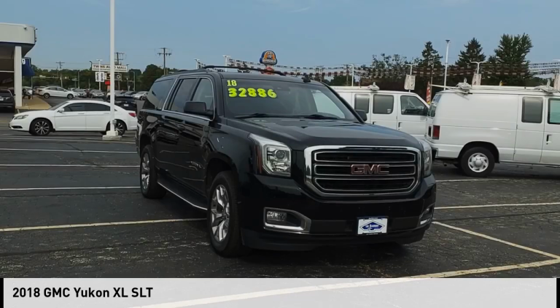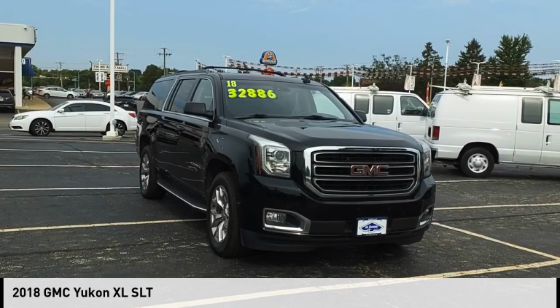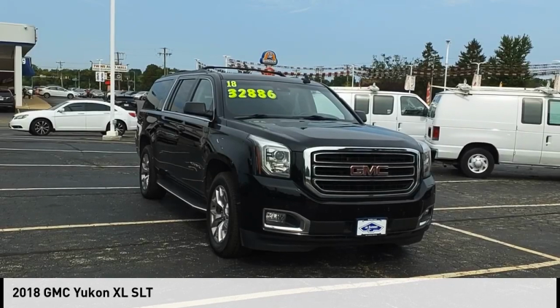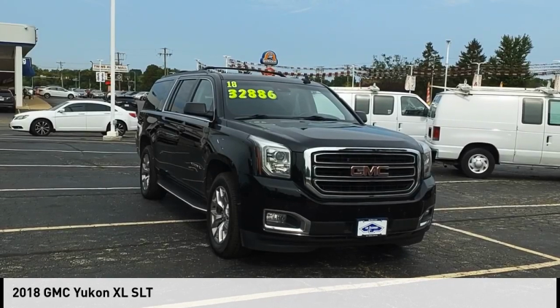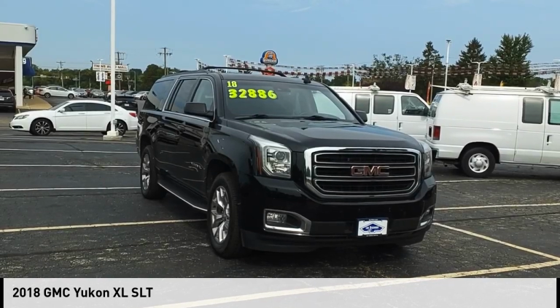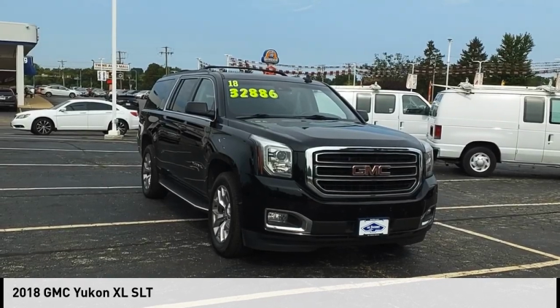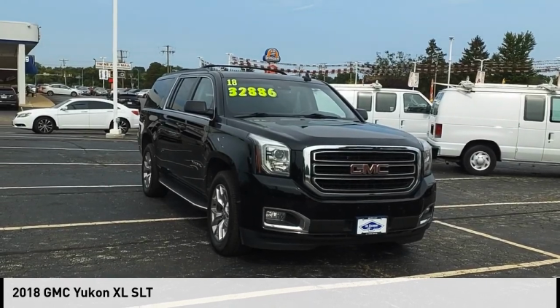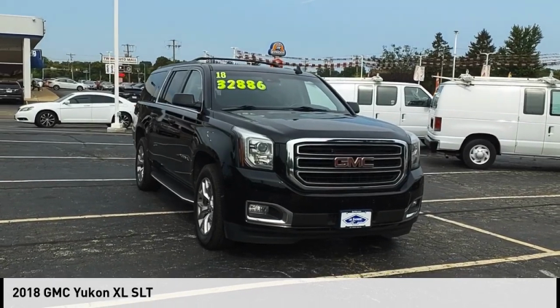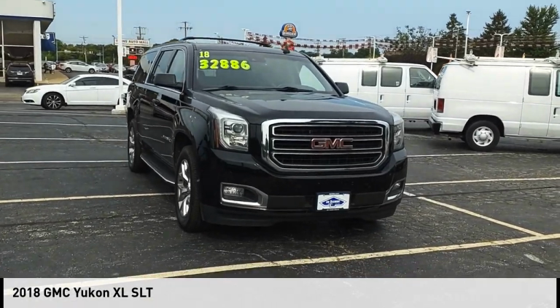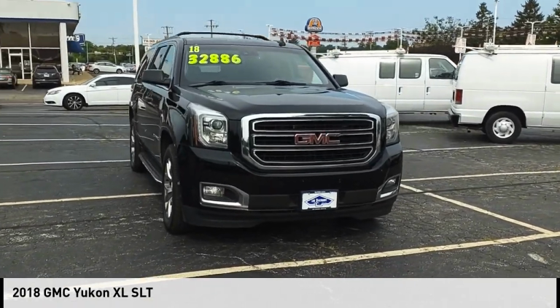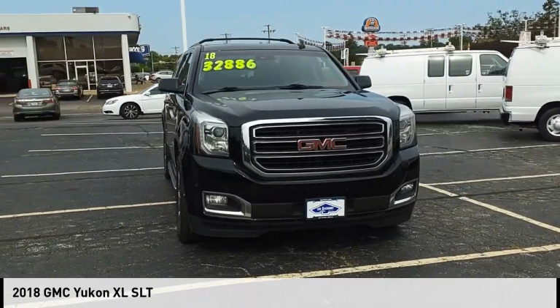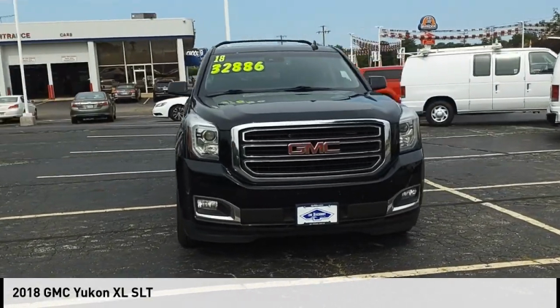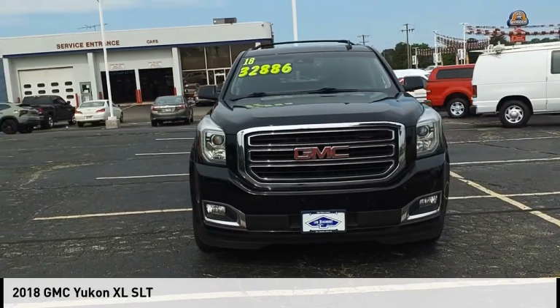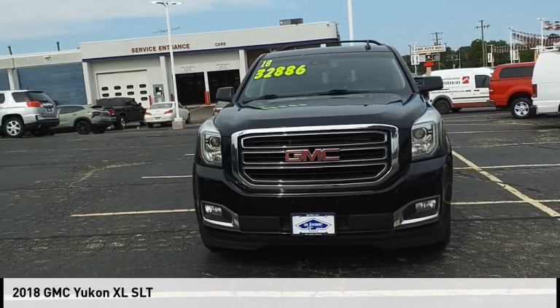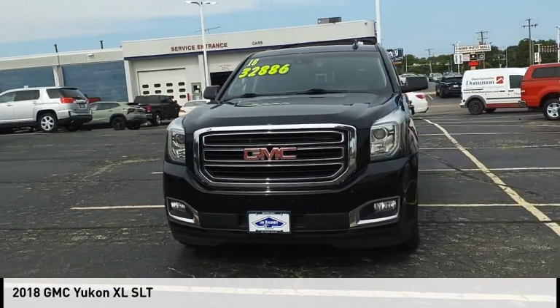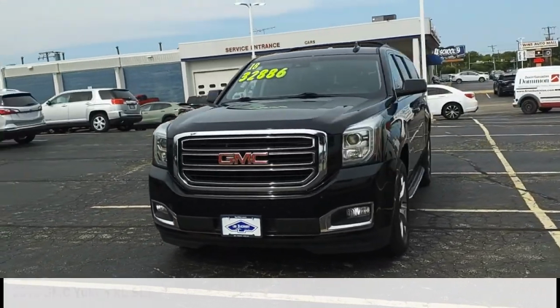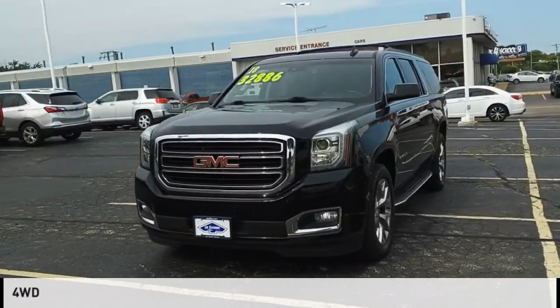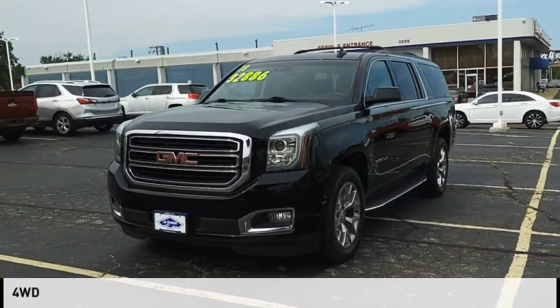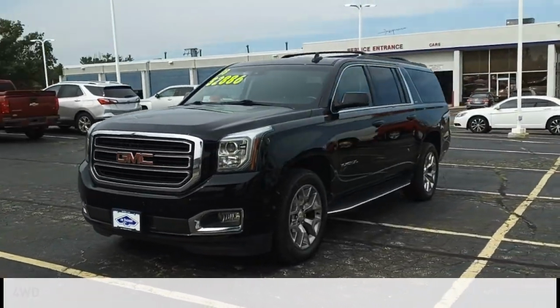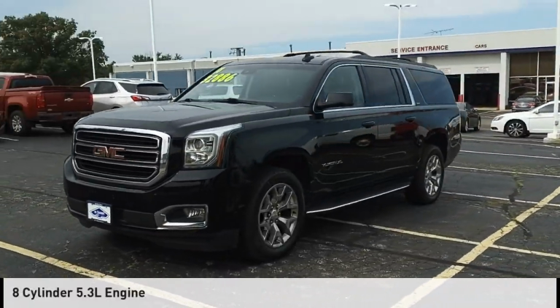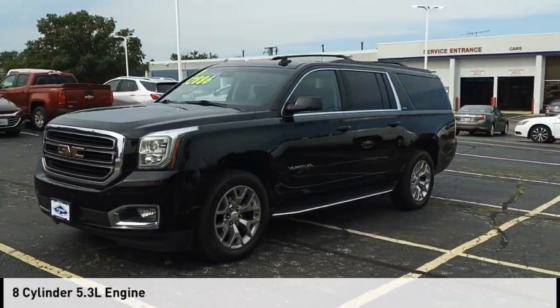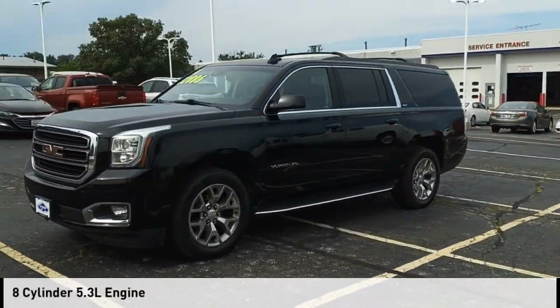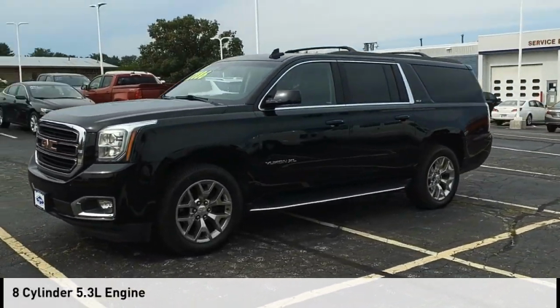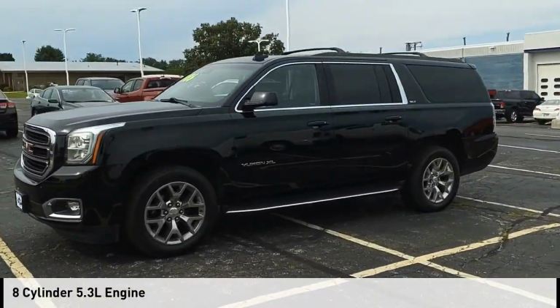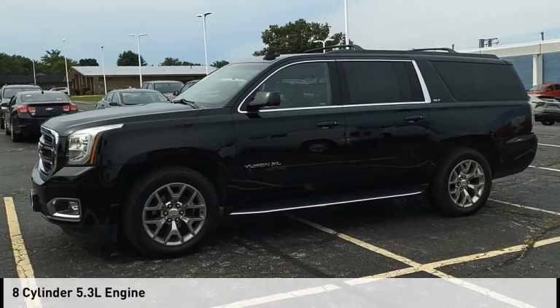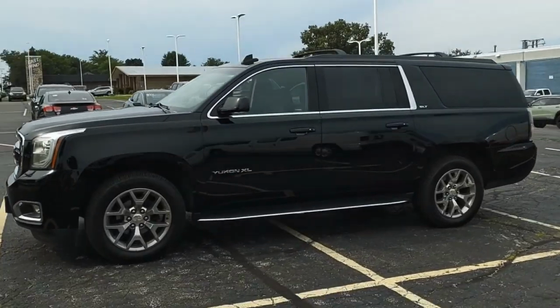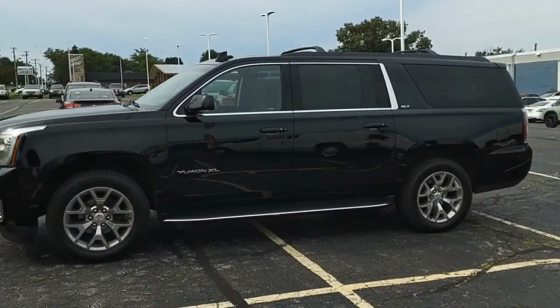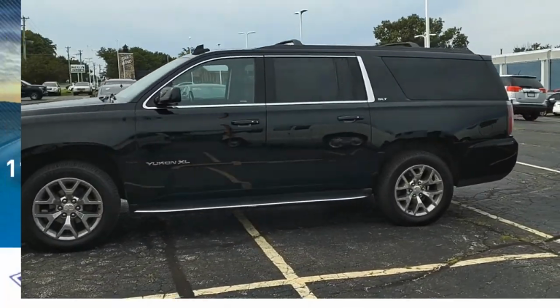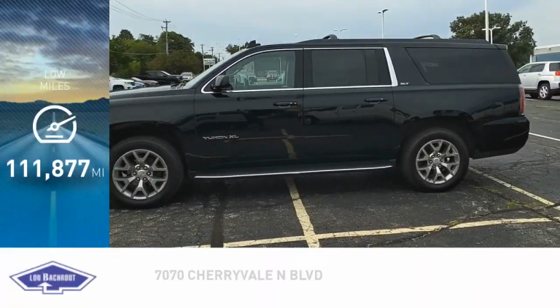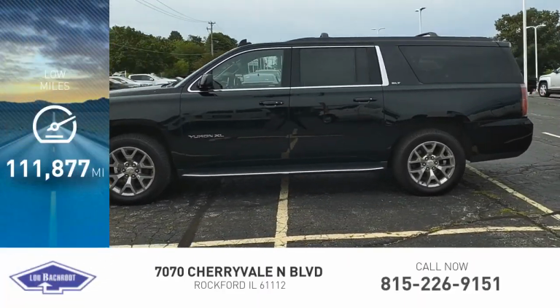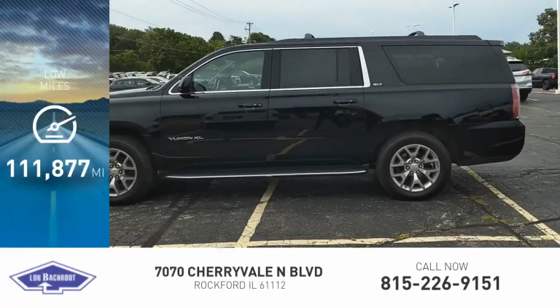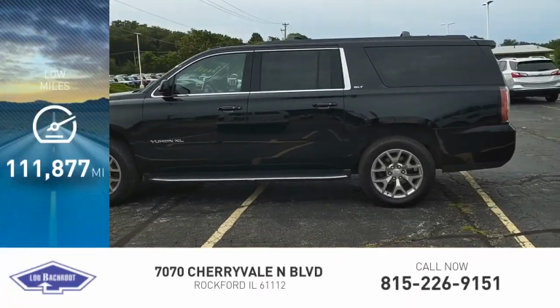Stop by and take a look at the 2018 Yukon XL. This vehicle is powered by a four-wheel drive, eight-cylinder, 5.3-liter engine. This vehicle has less than 115,000 miles.